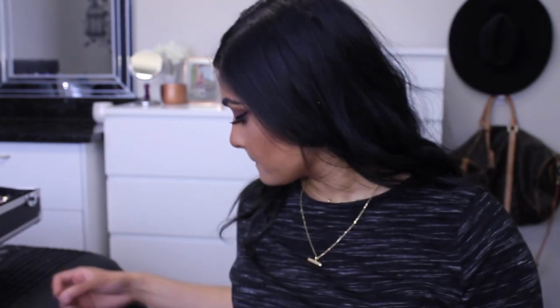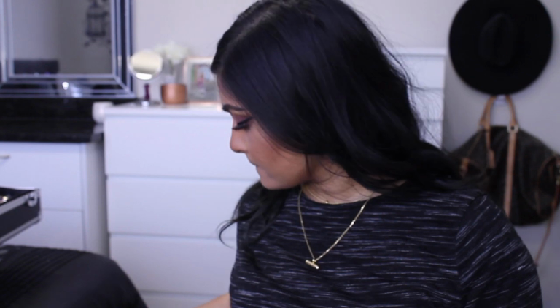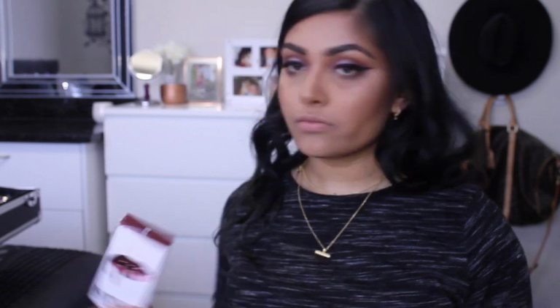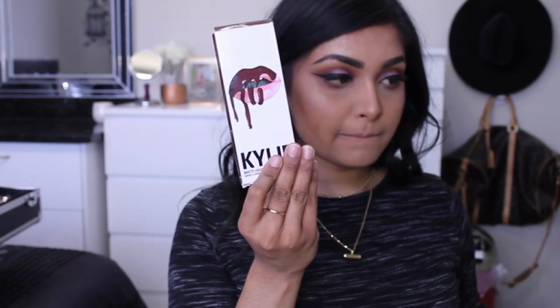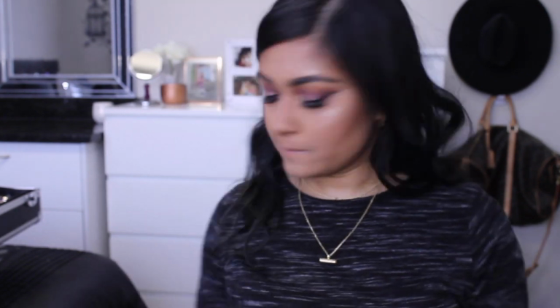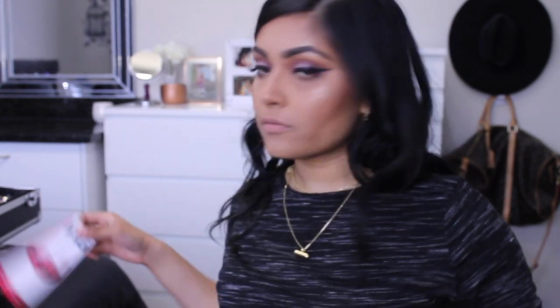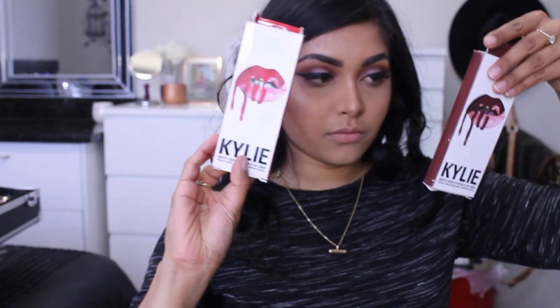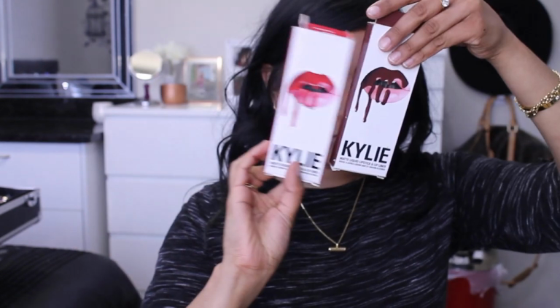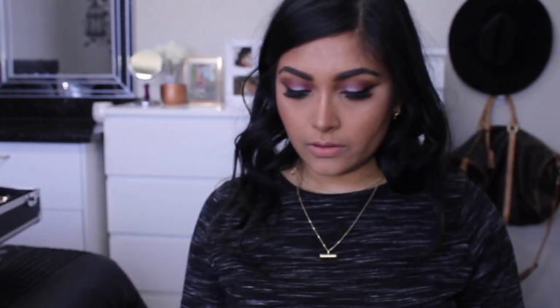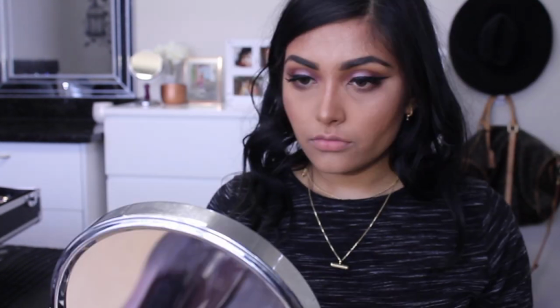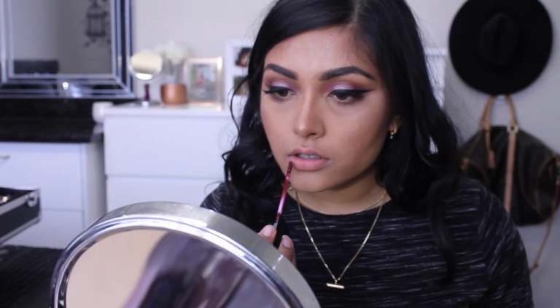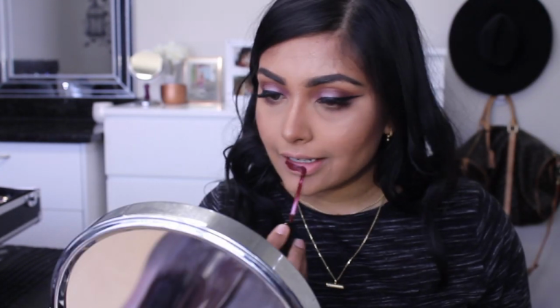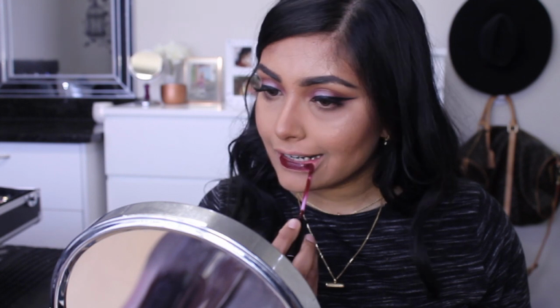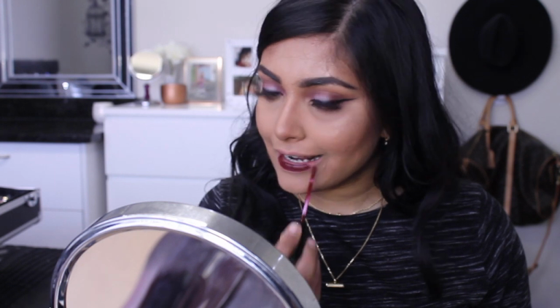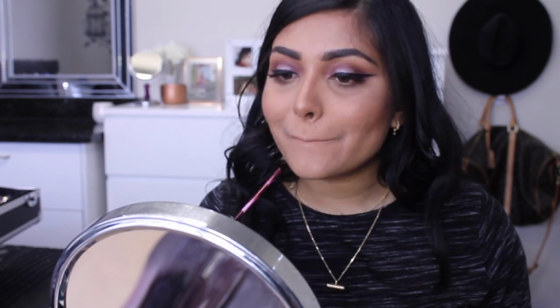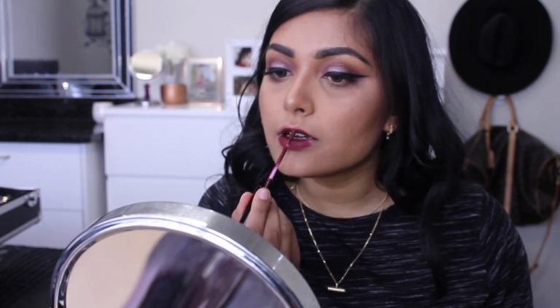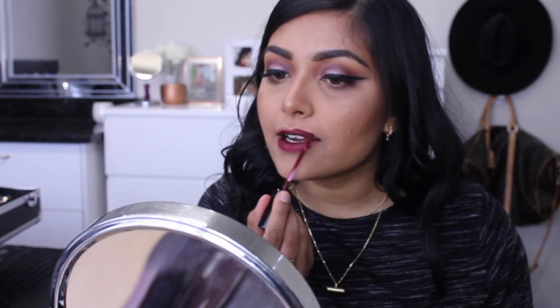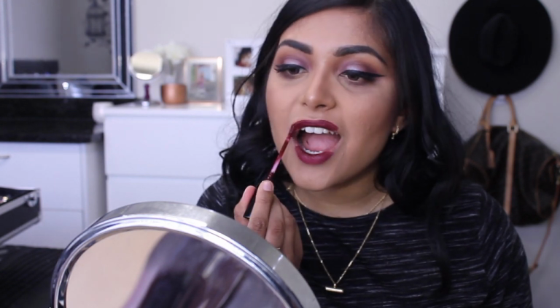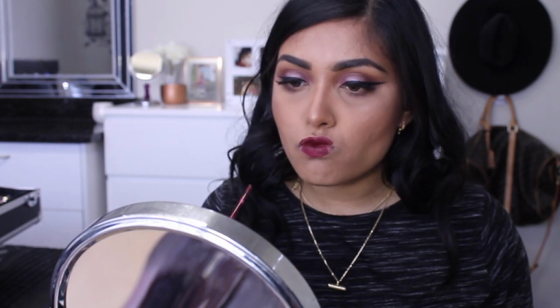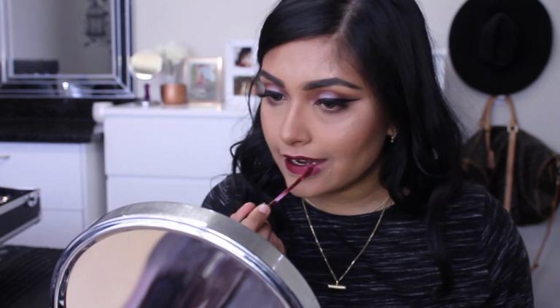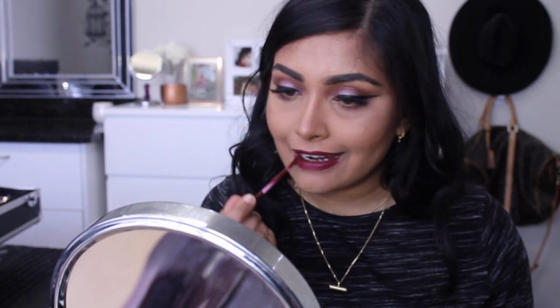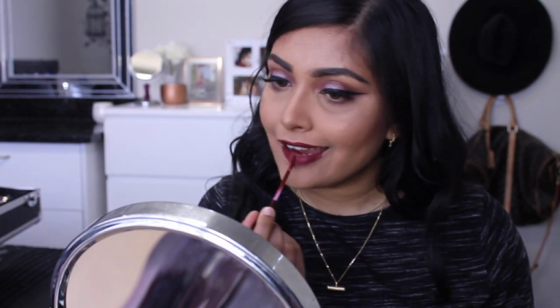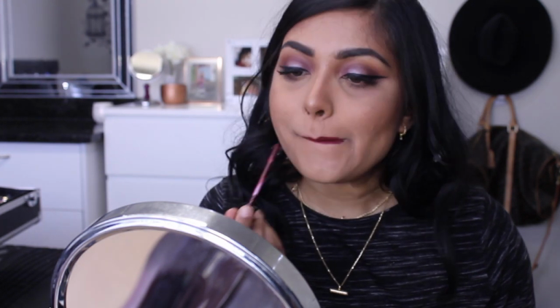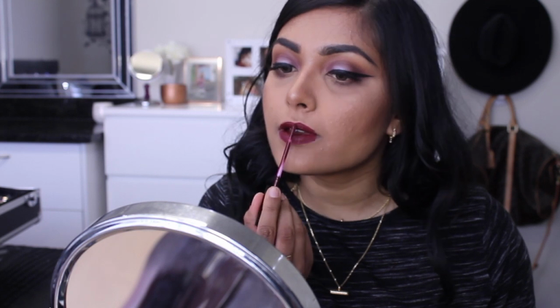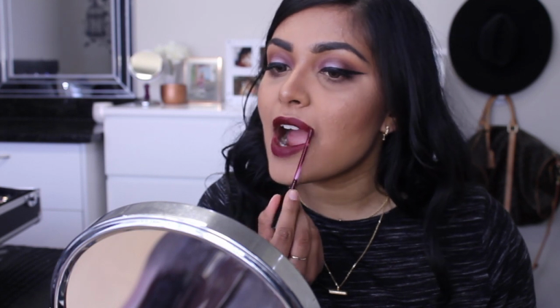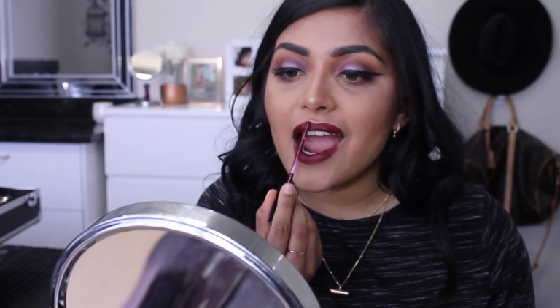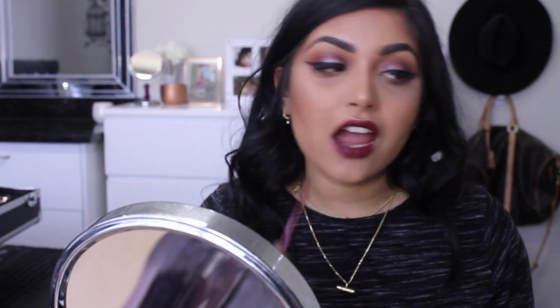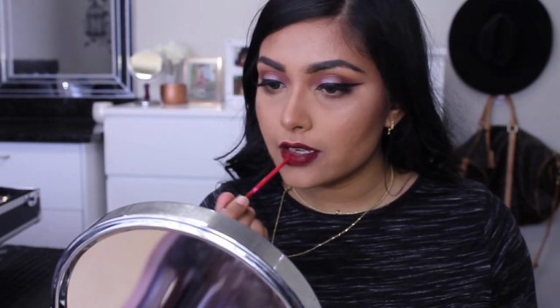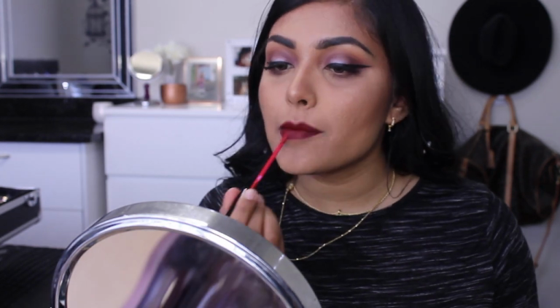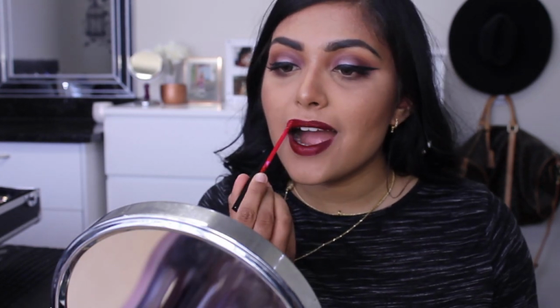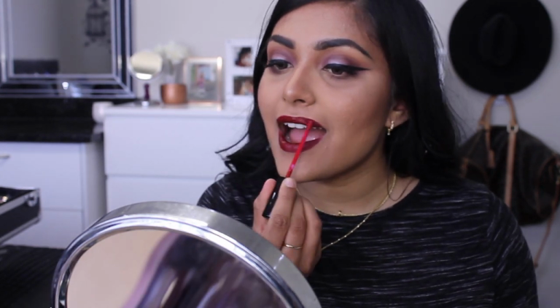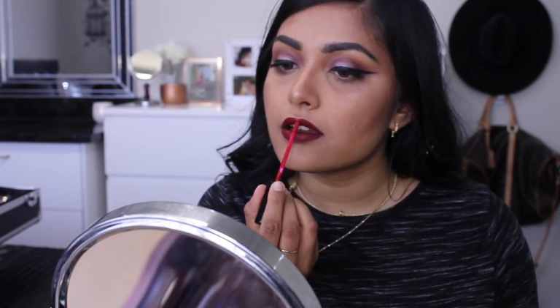I'll also be using Leo and Mary Jo from Kylie Cosmetics, the liquid lipsticks. I'm roughly putting on the two liquid lipsticks and I'm using a beauty sponge to put on the liquid latex onto my upper lip.